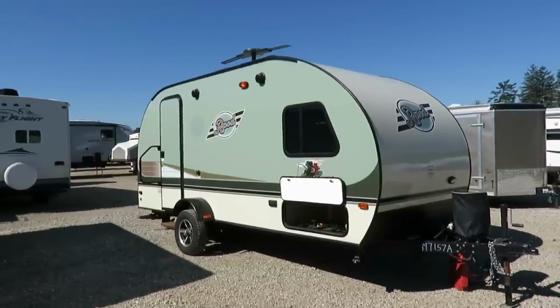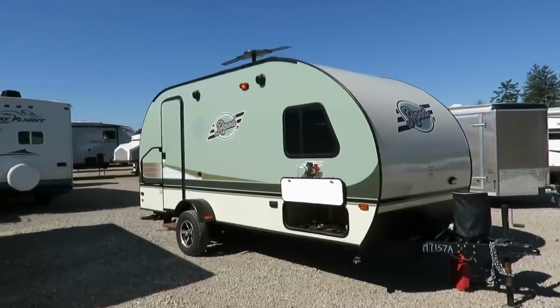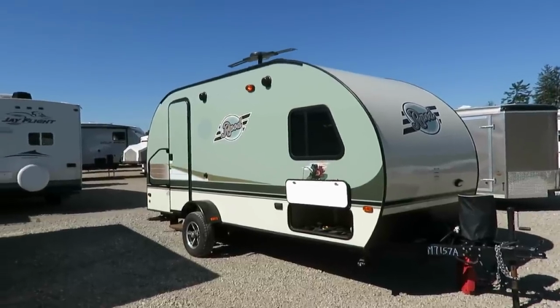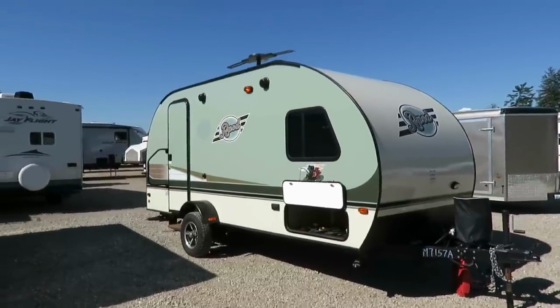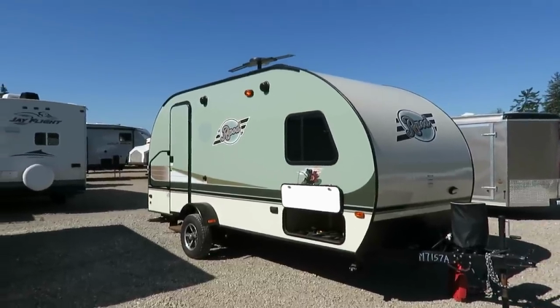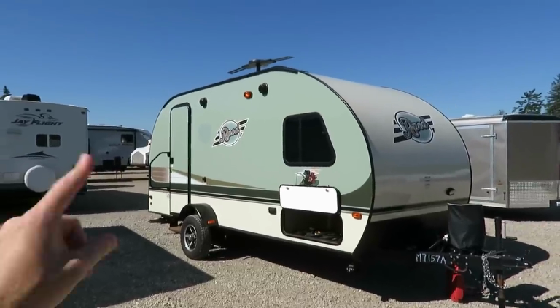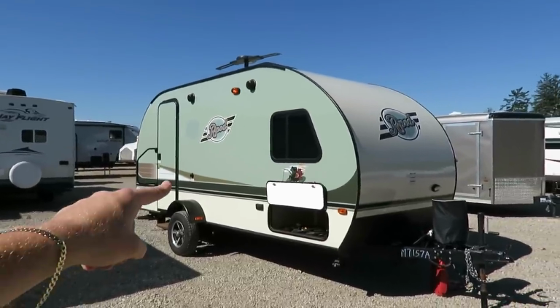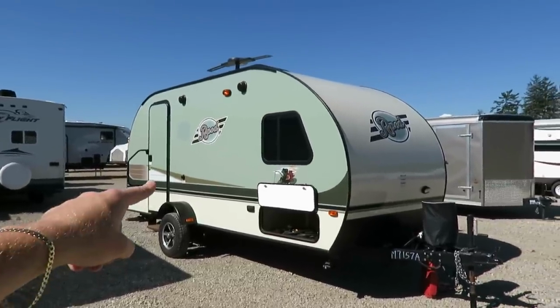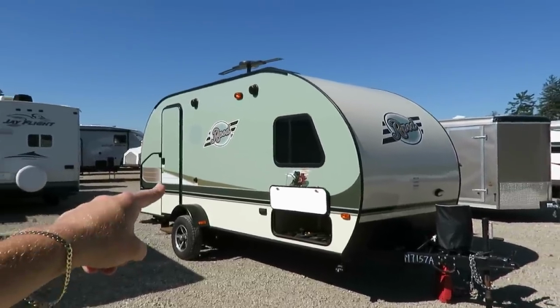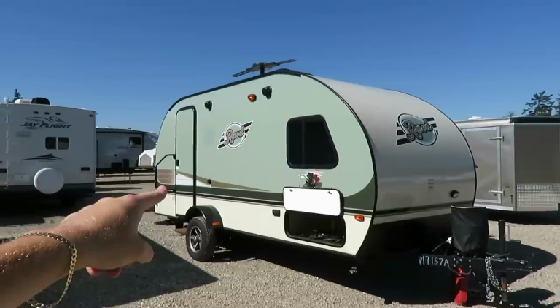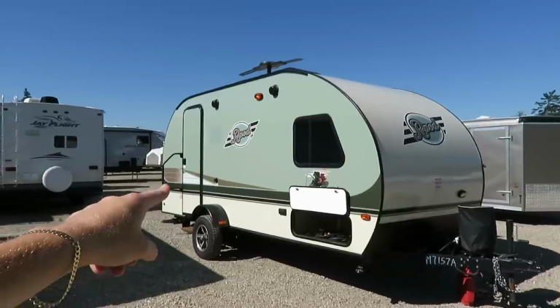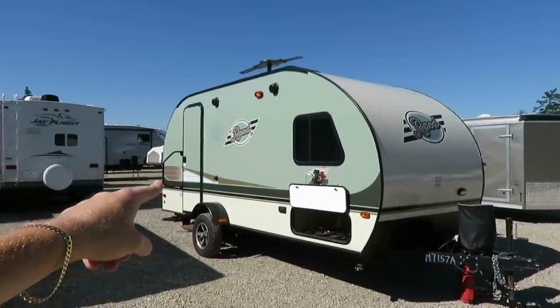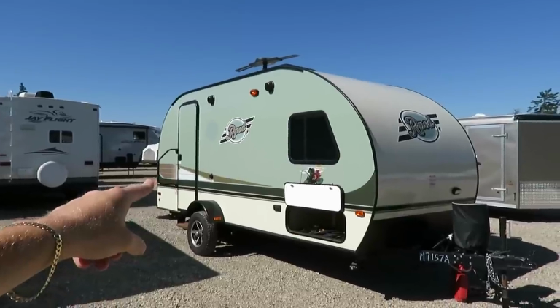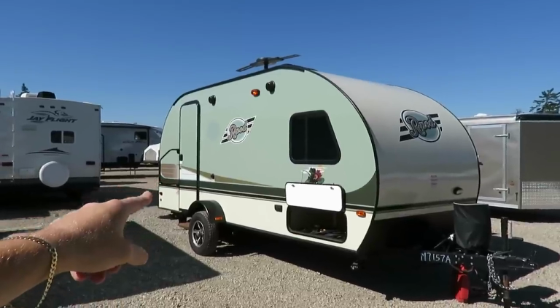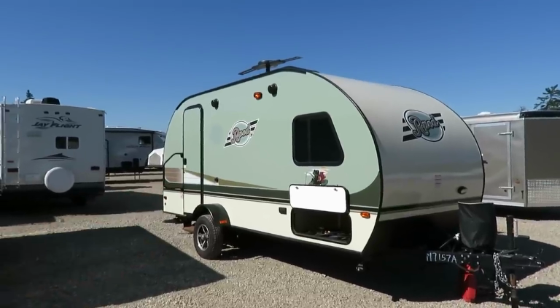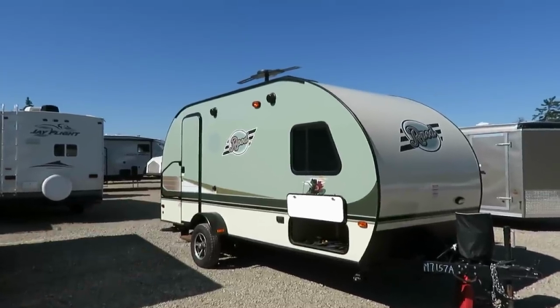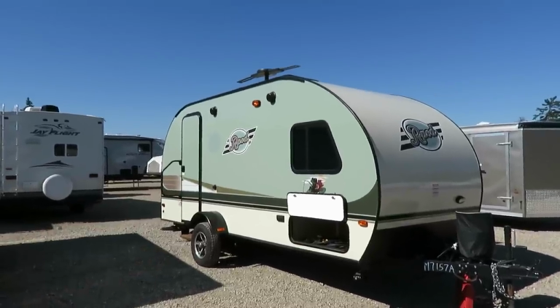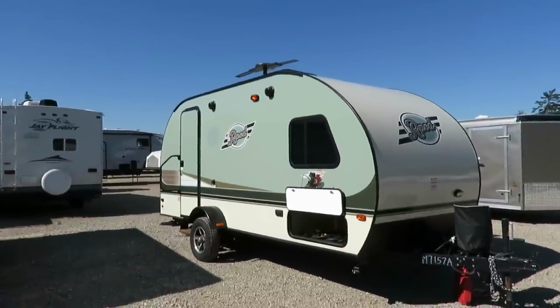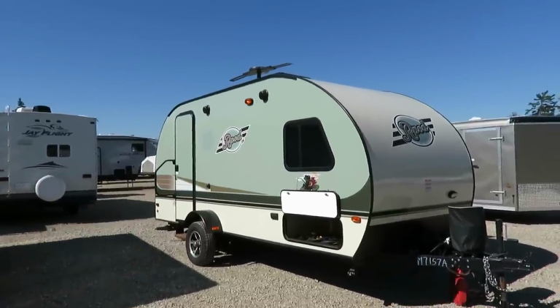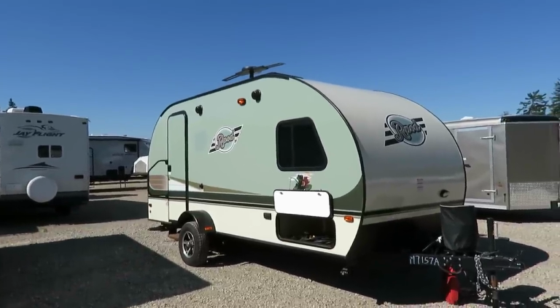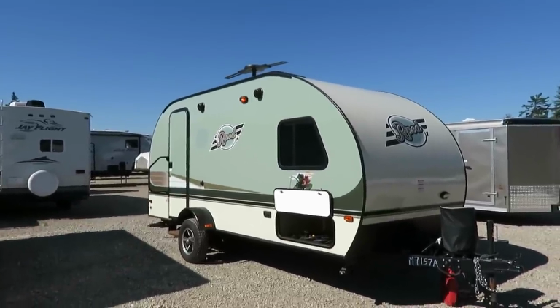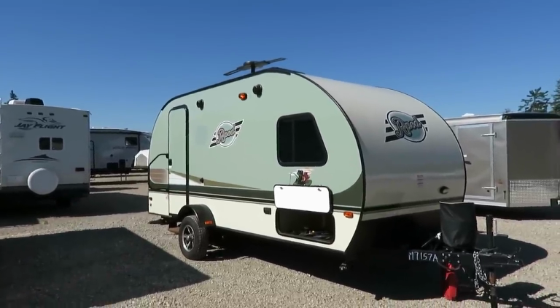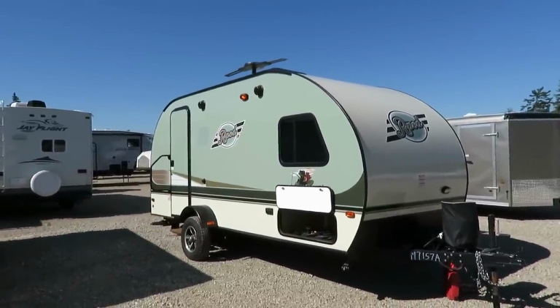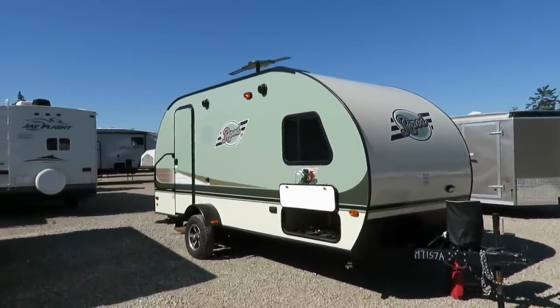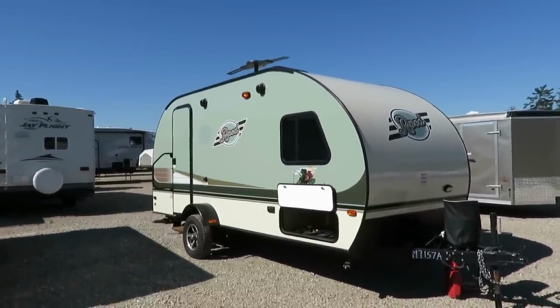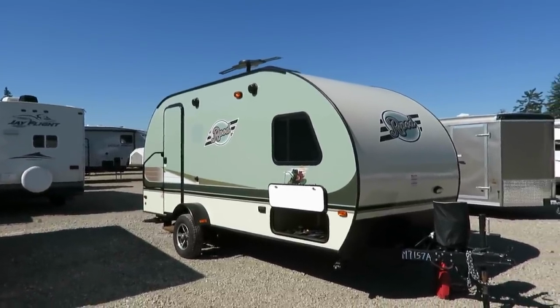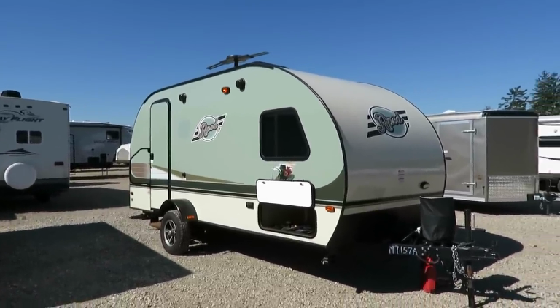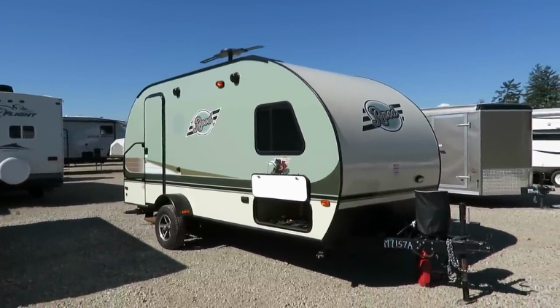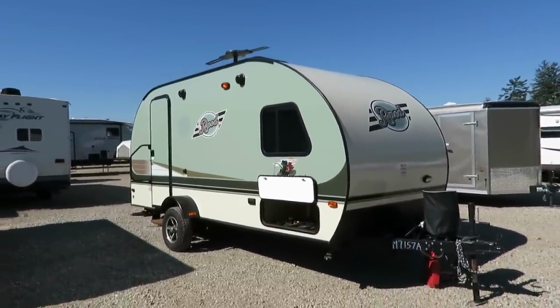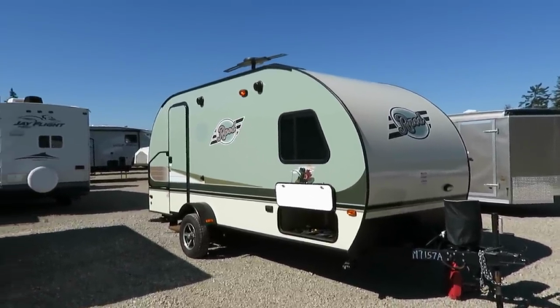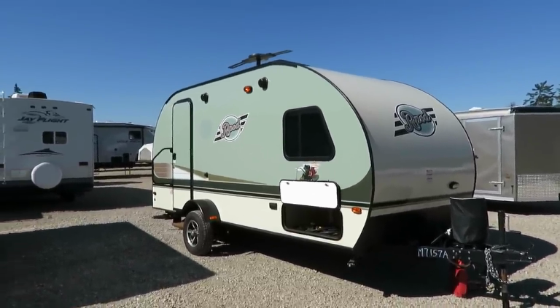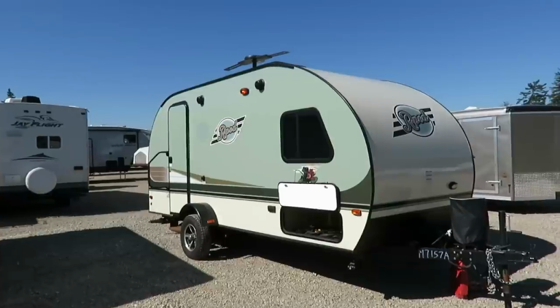They had the tow capacity to do it. This is only 2,600 and what, 10 or 15 pounds. Super, super lightweight — a great little couples camper if you're going to do some jet setting around.